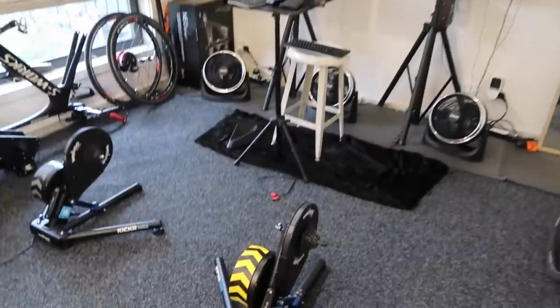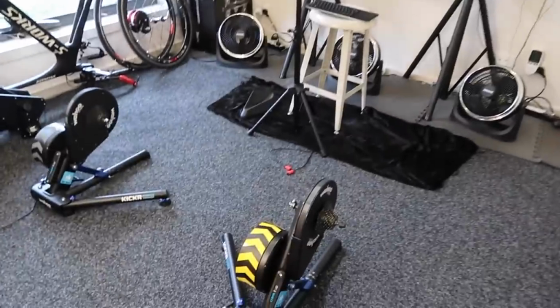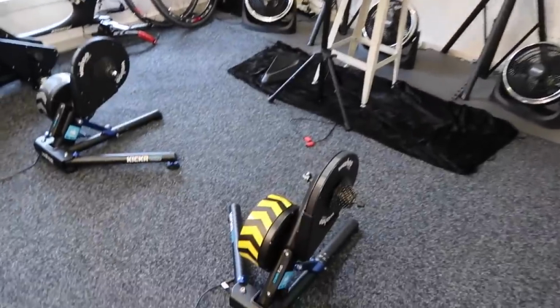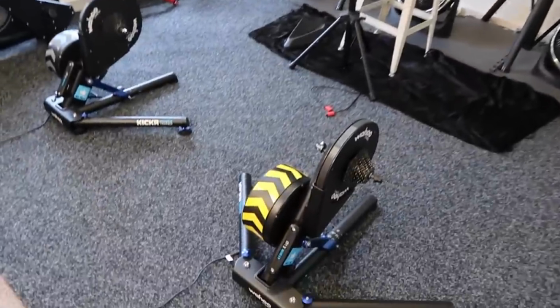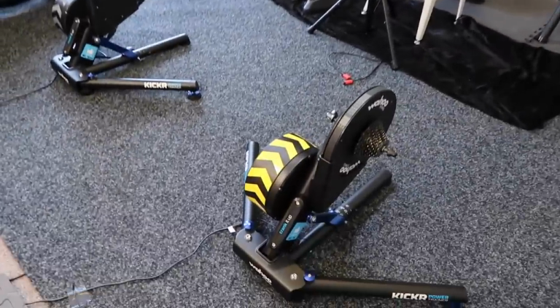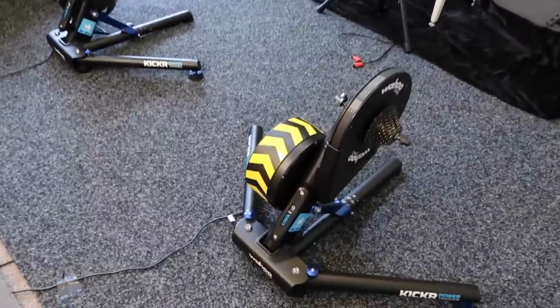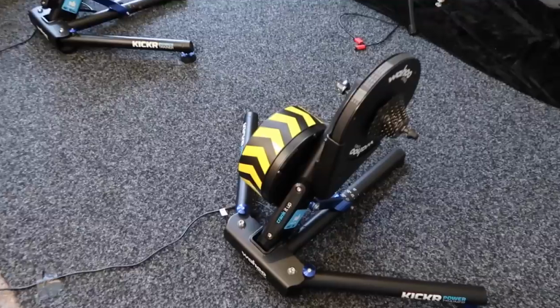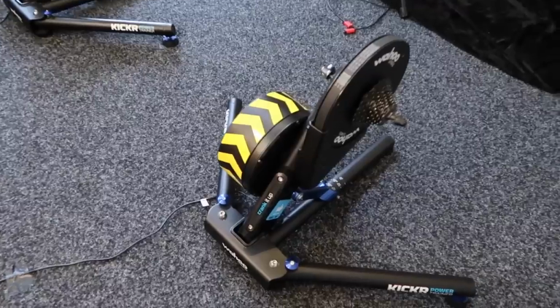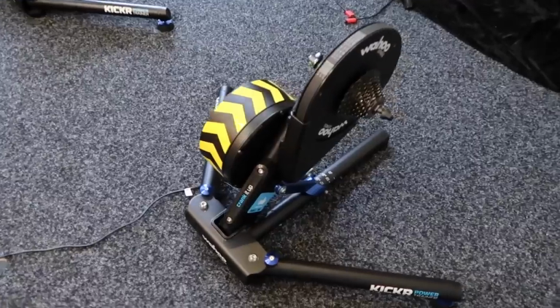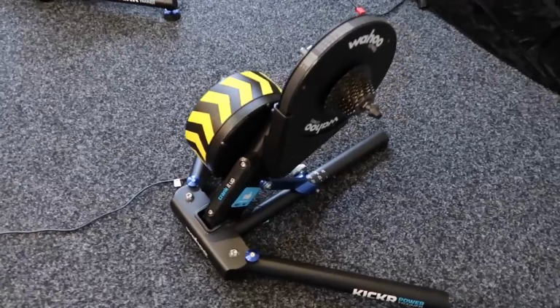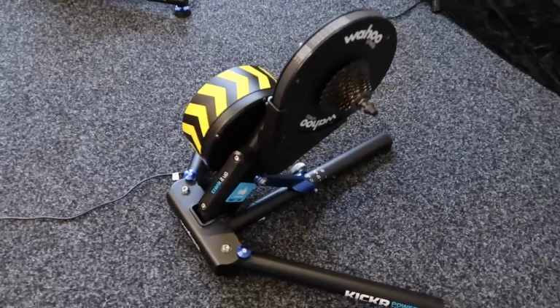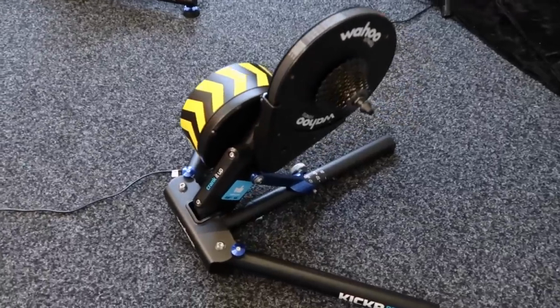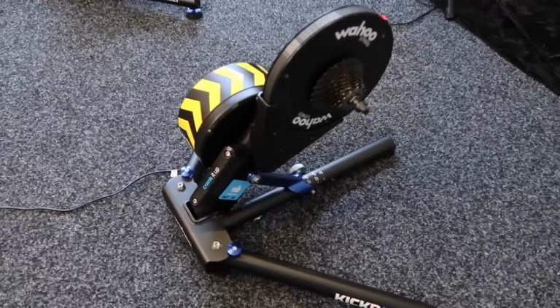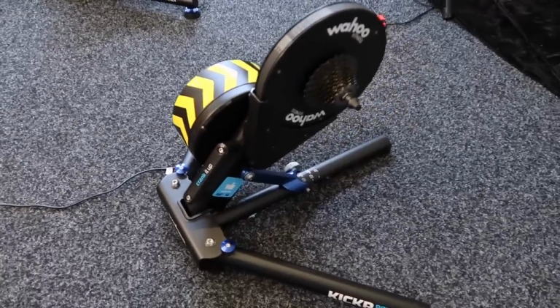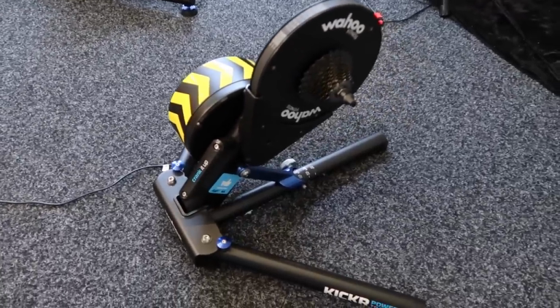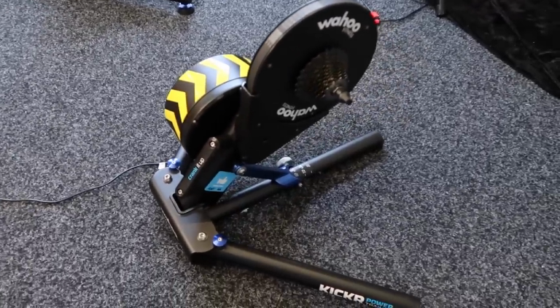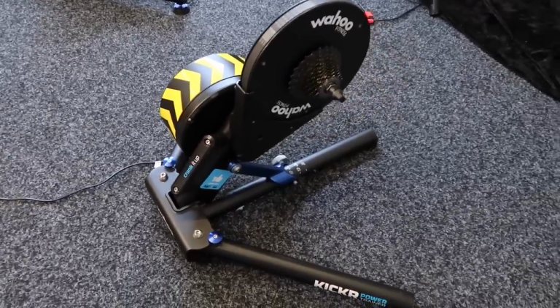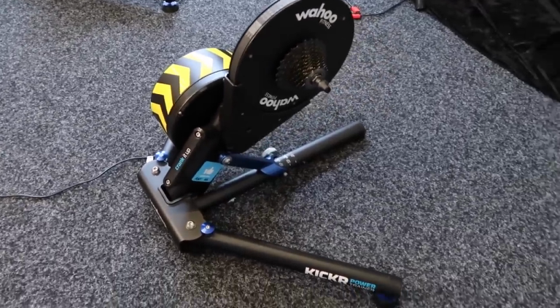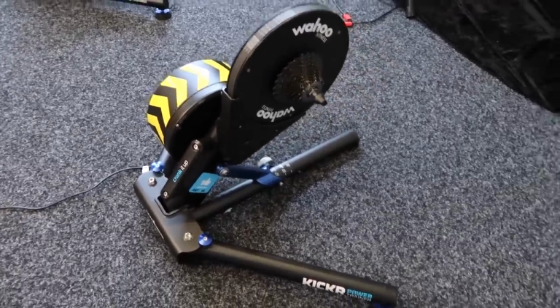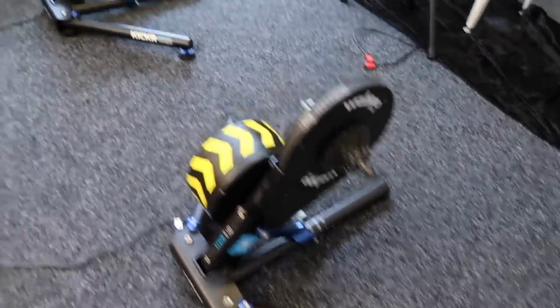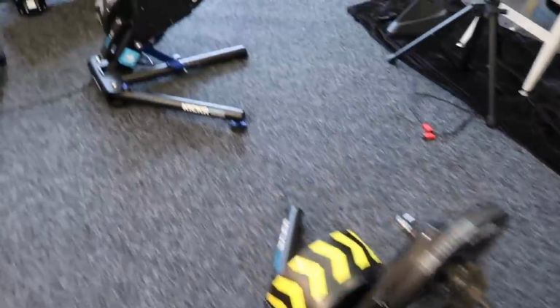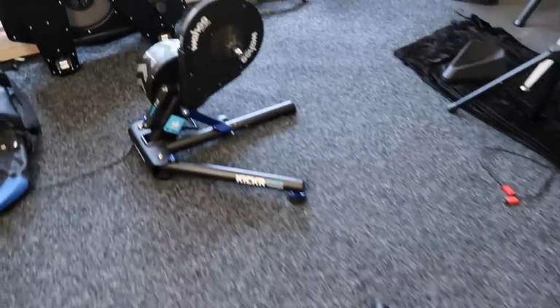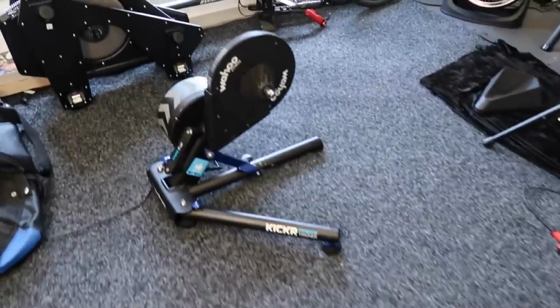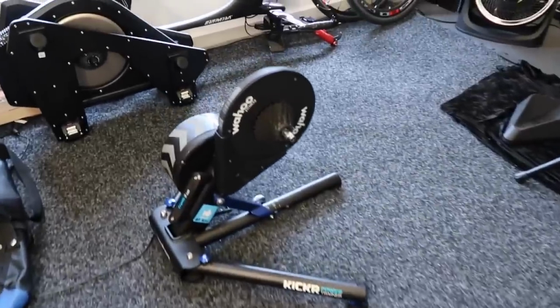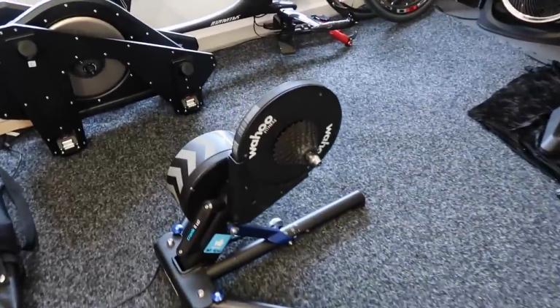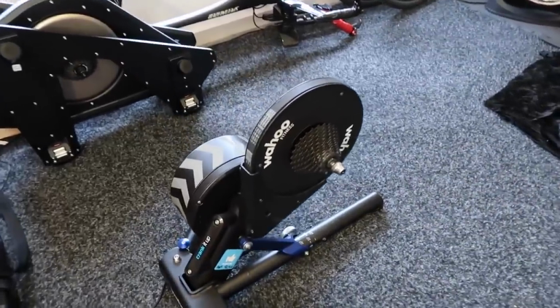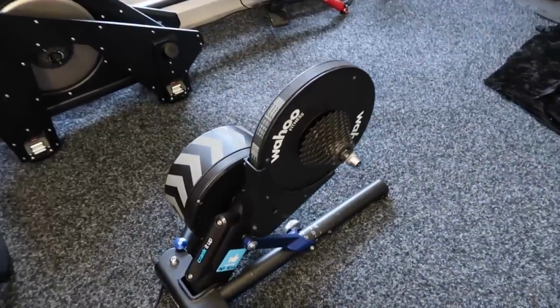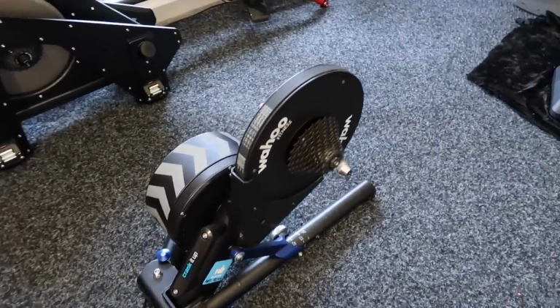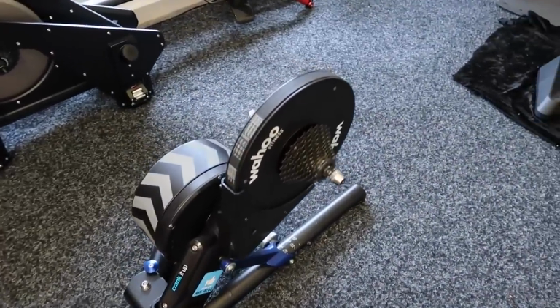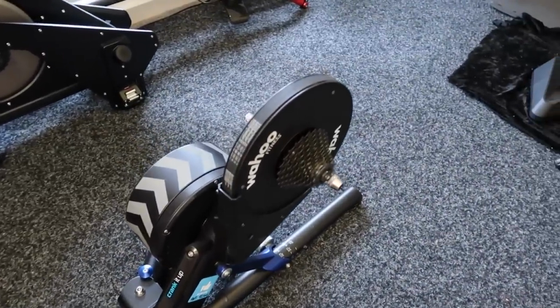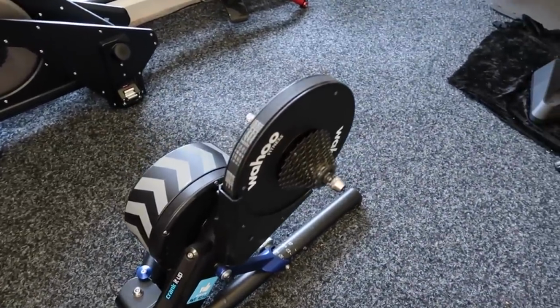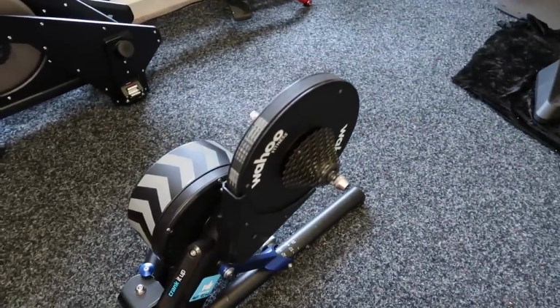Today we'll look at kicker maintenance 101. Just a few basics we can do on the kicker itself to give it a longer life and make sure it's ticking along nice and smooth.